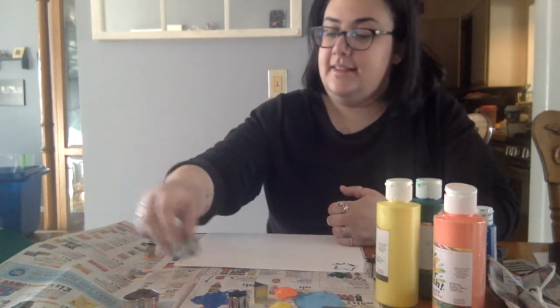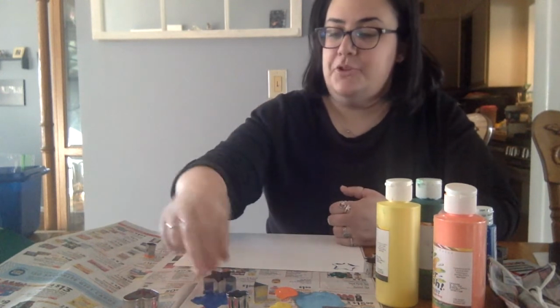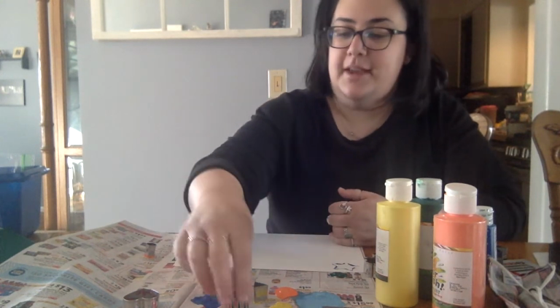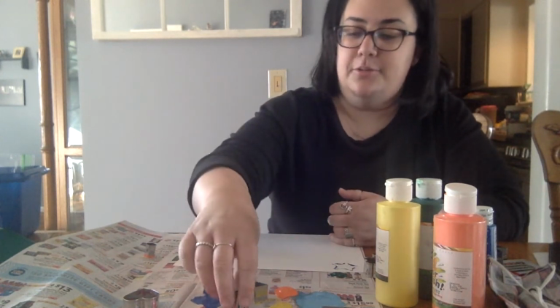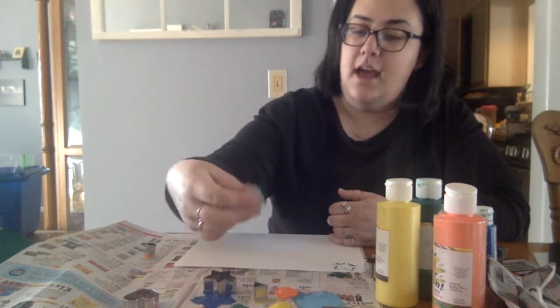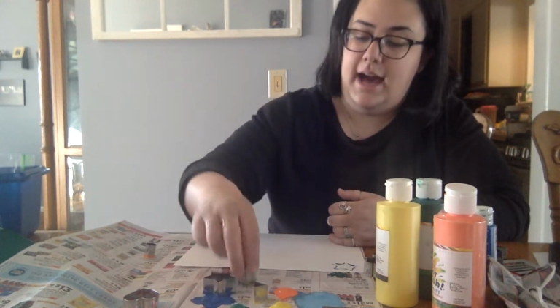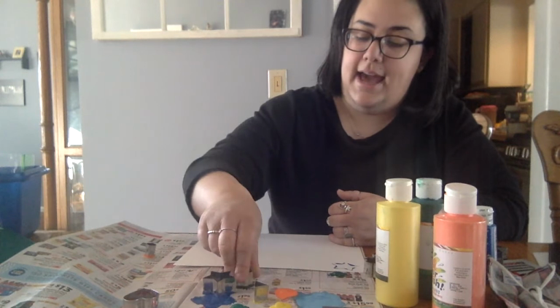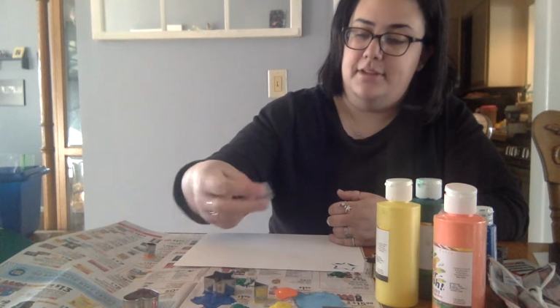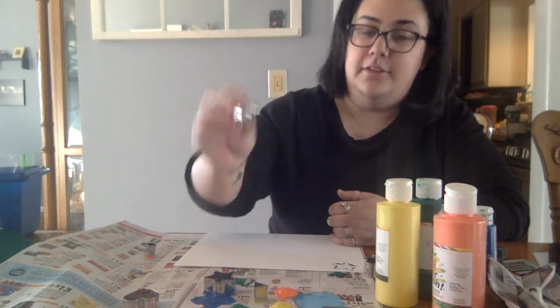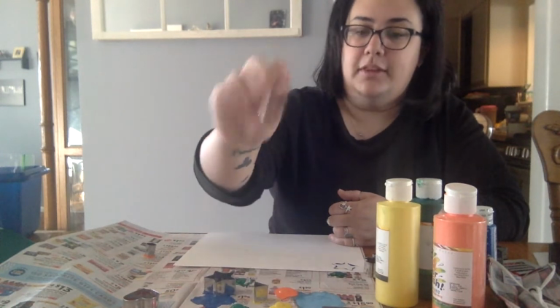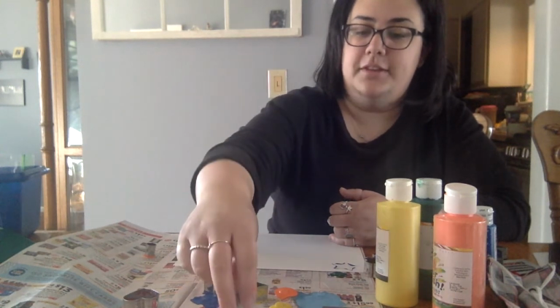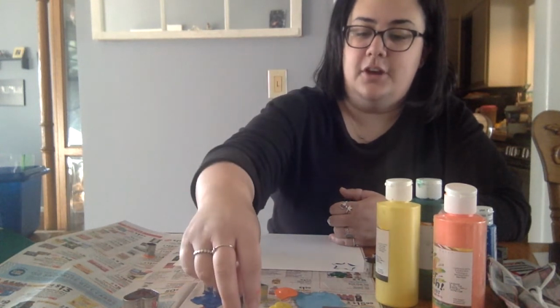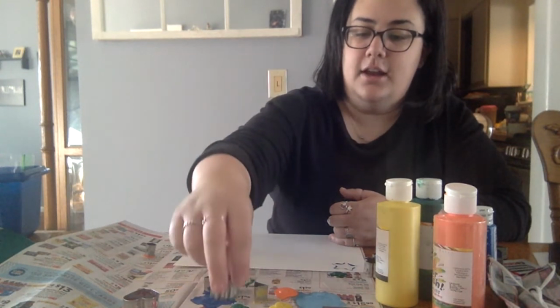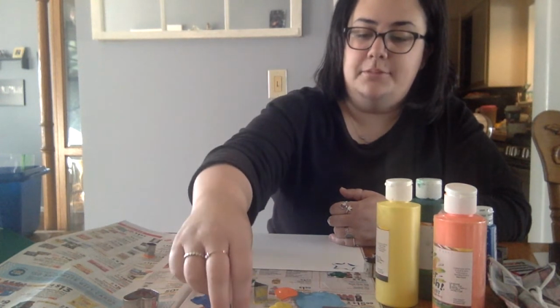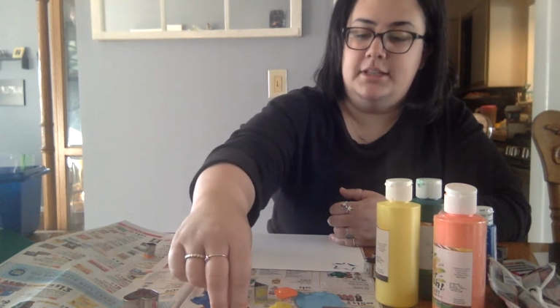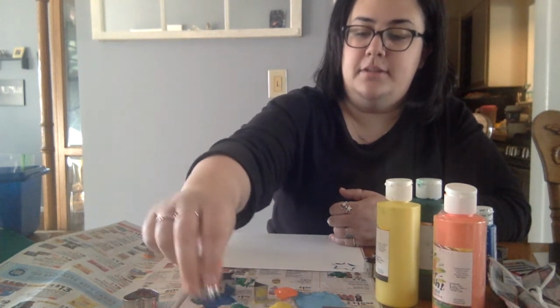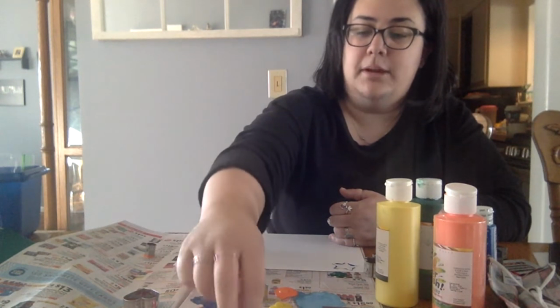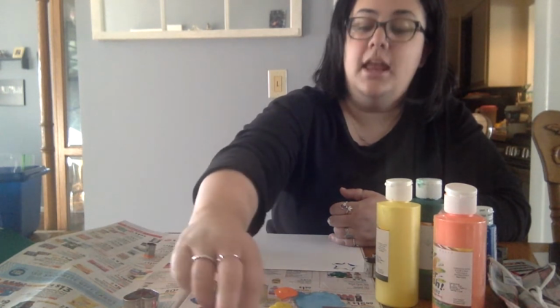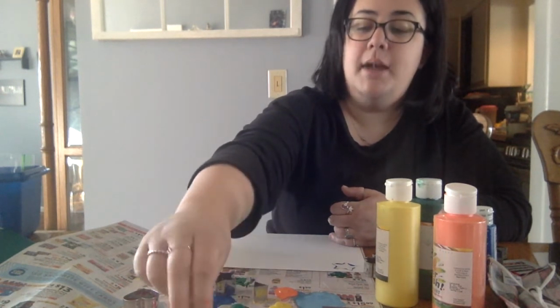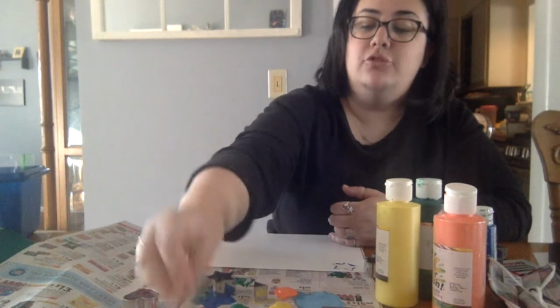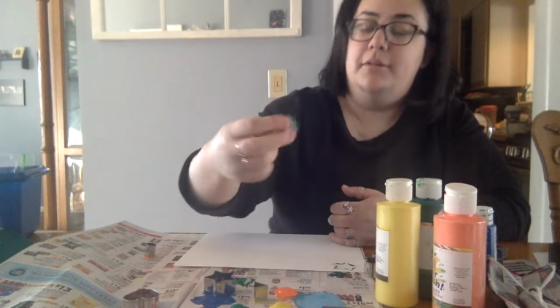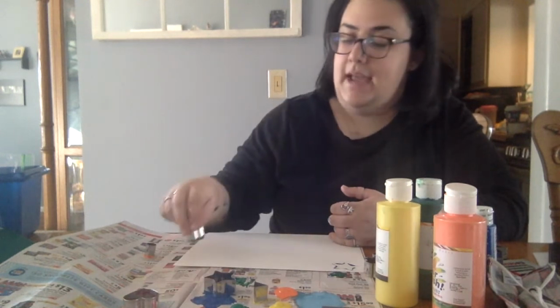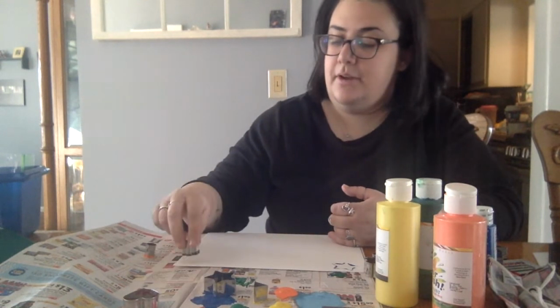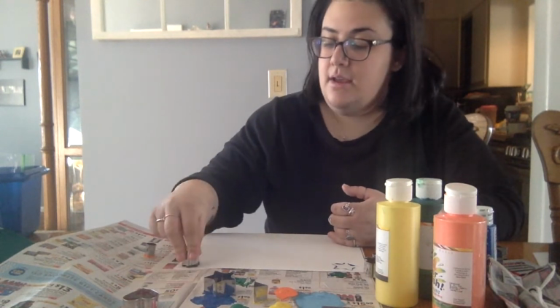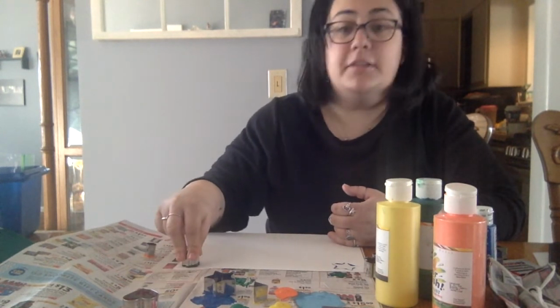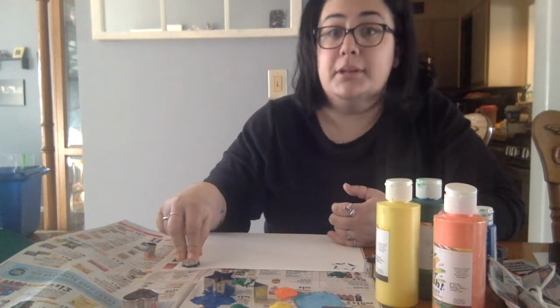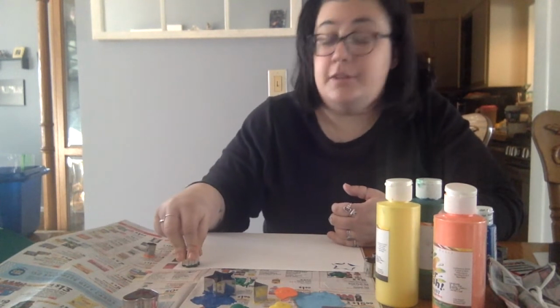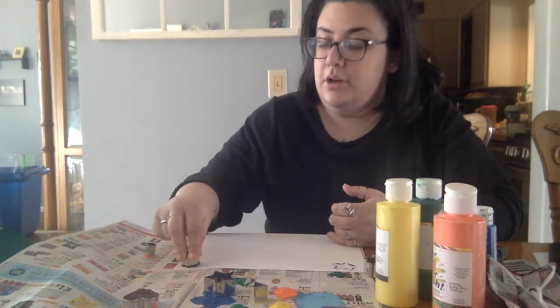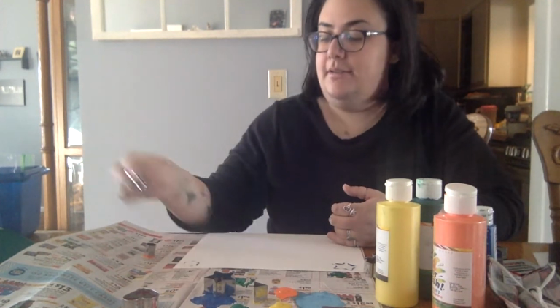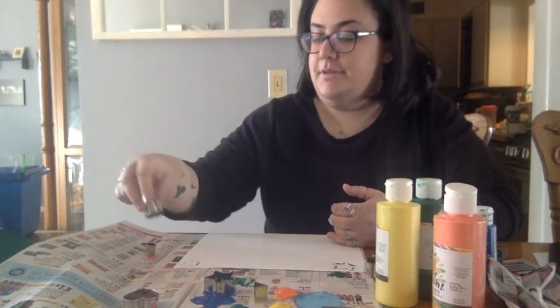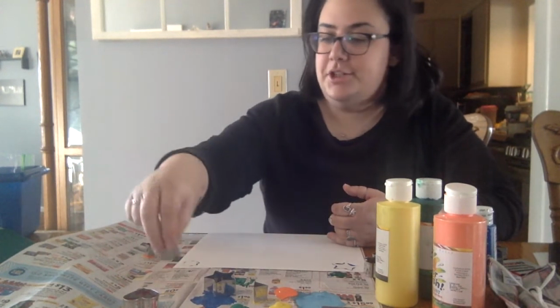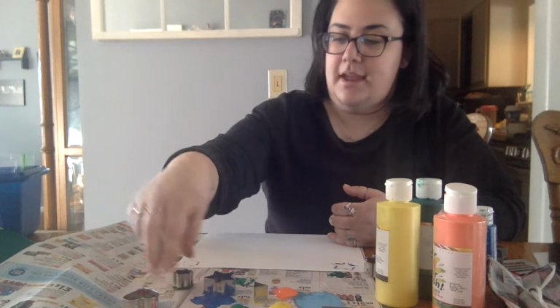Let's see what other shapes I can use. I have this really fun star and I'm just gonna dip it in some green paint. You might have to drop off some of the excess friends, because a little bit of paint is gonna go a long way. So I just have a star shape there.